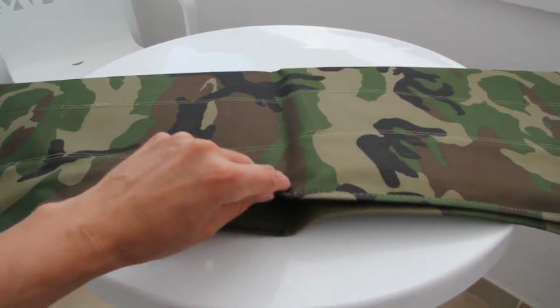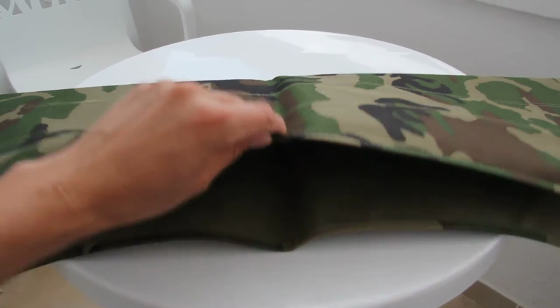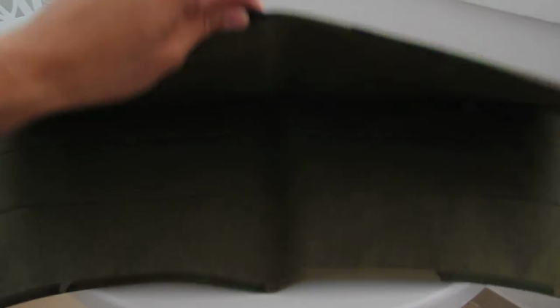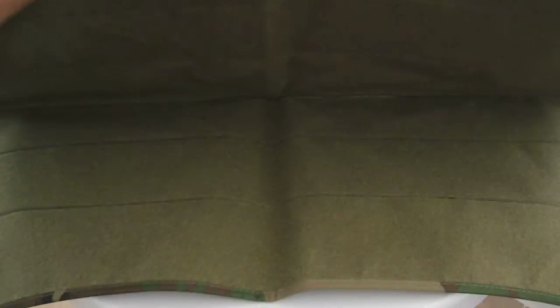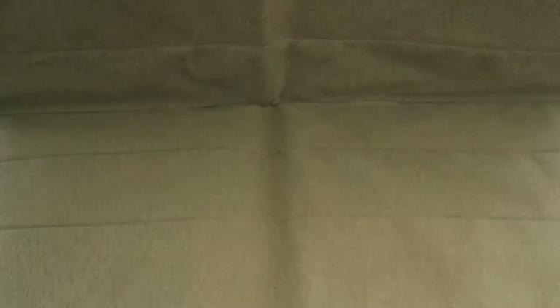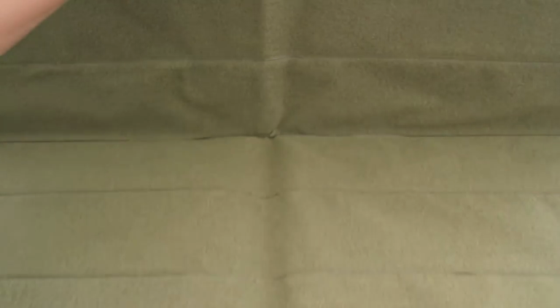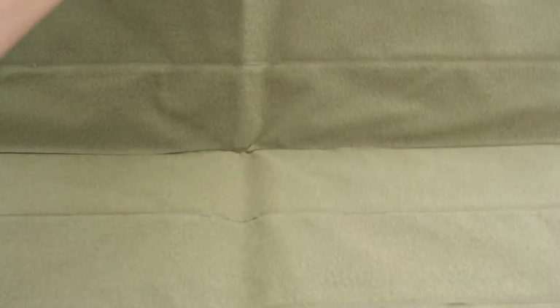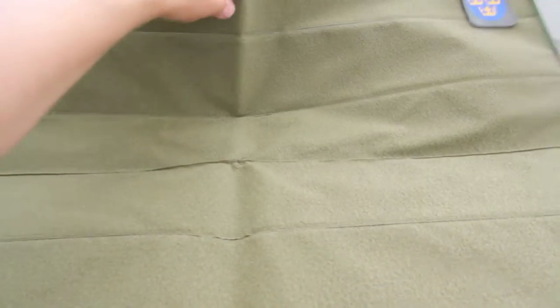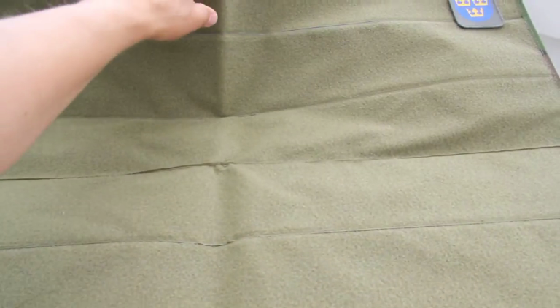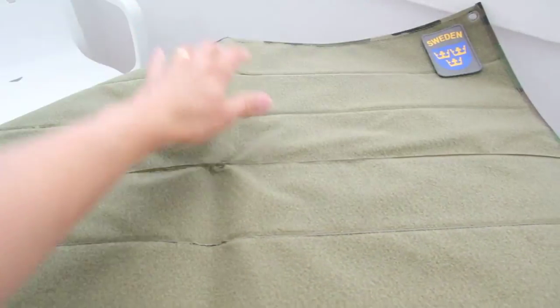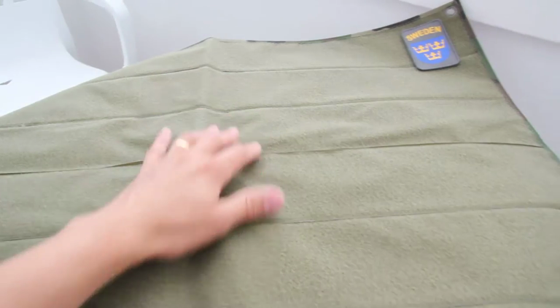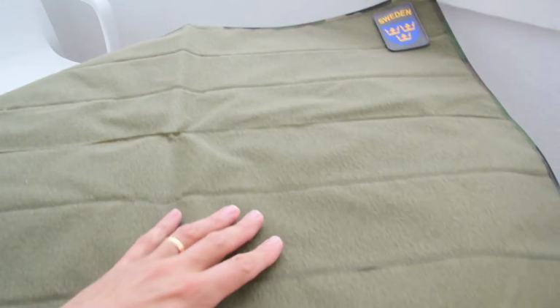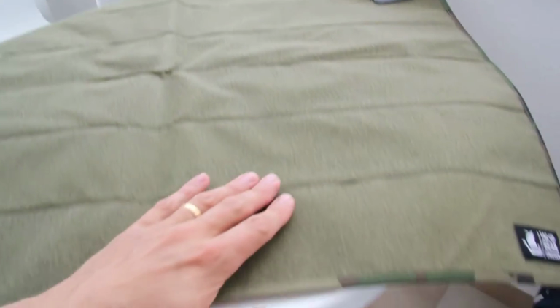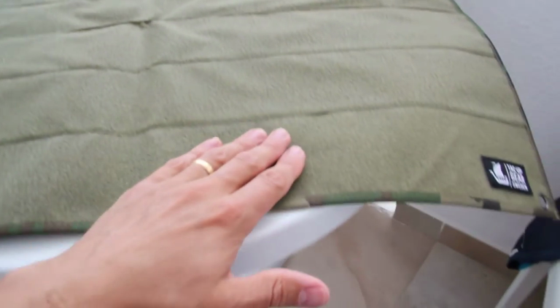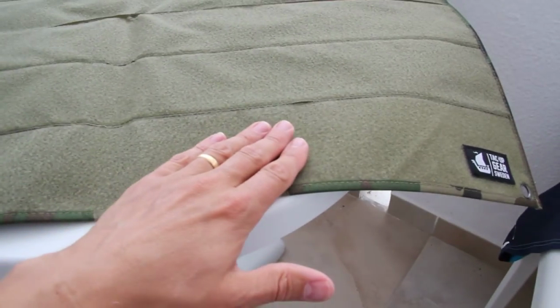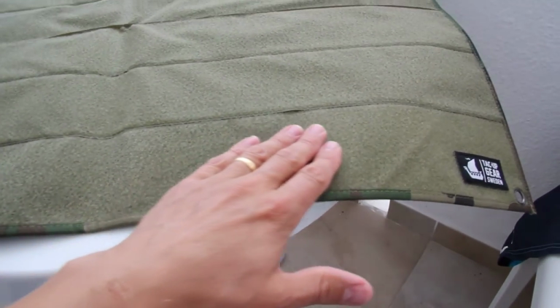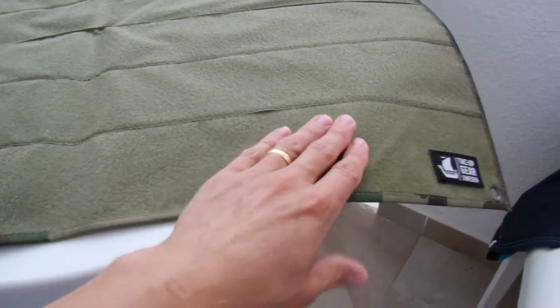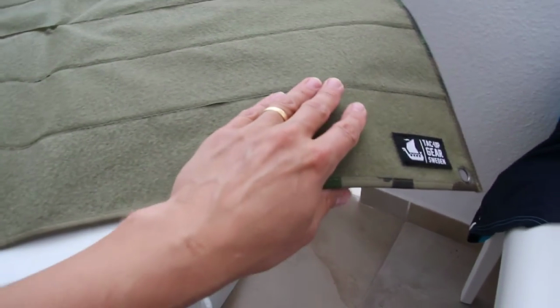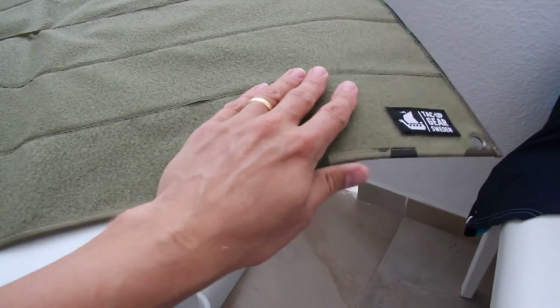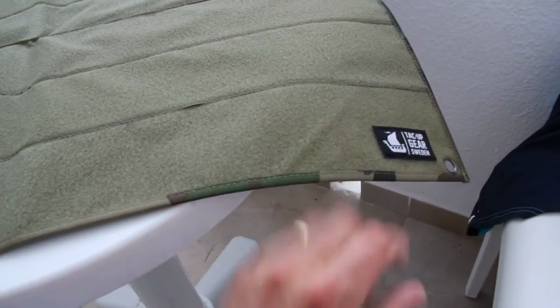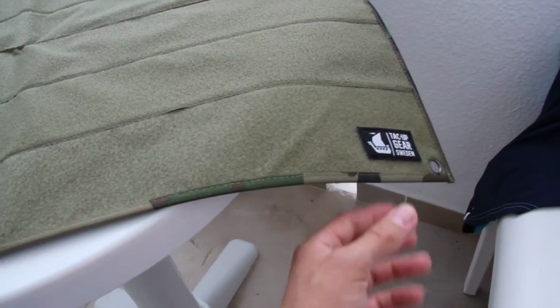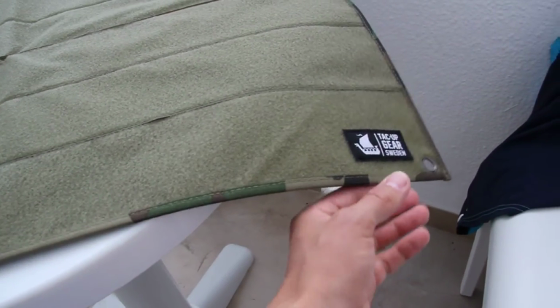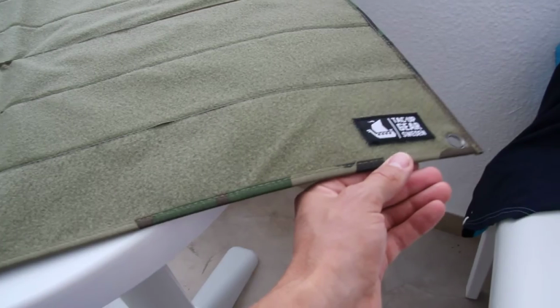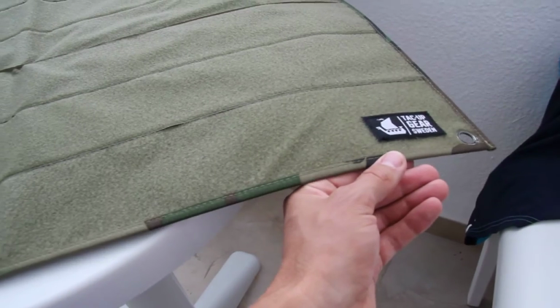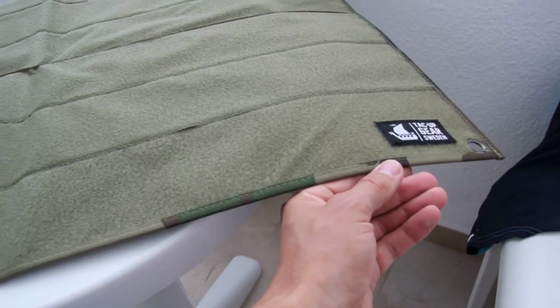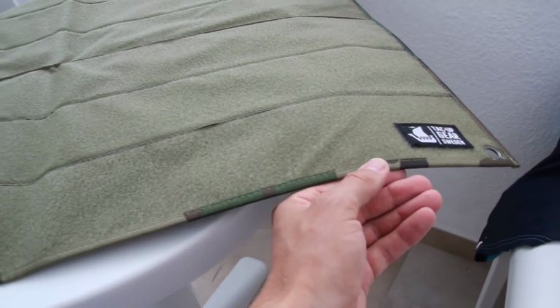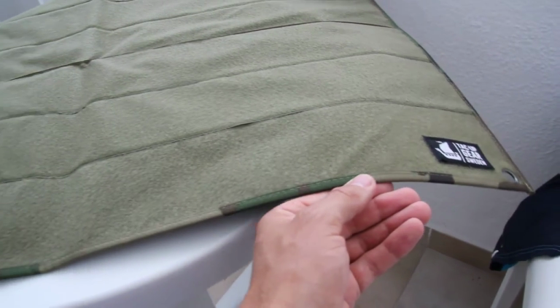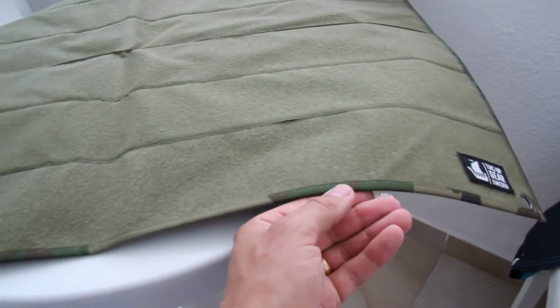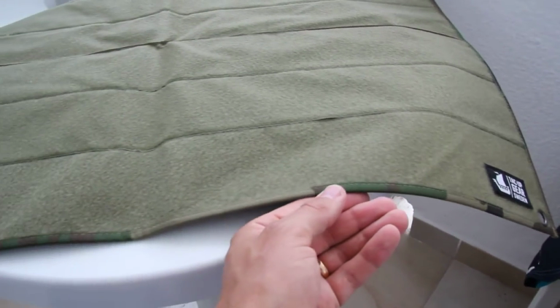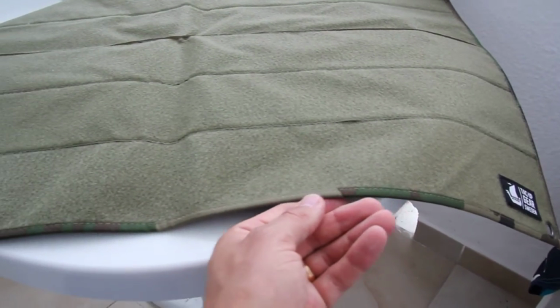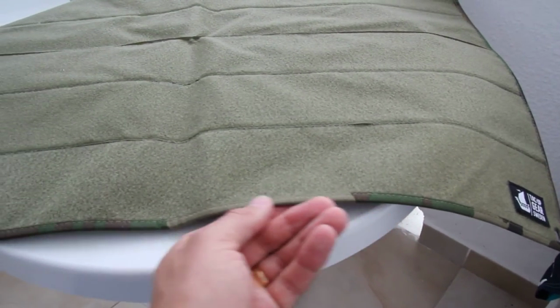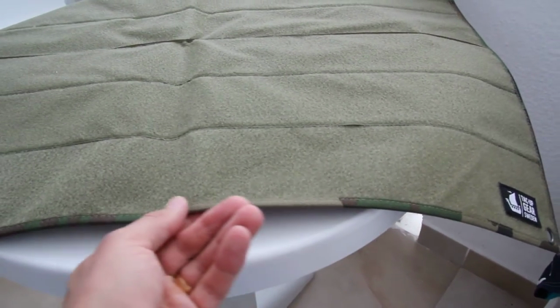Opening up, you notice that this type has a green Velcro. You can see the camo camouflage coming through in the seam.